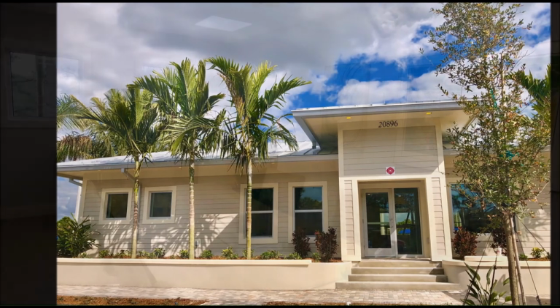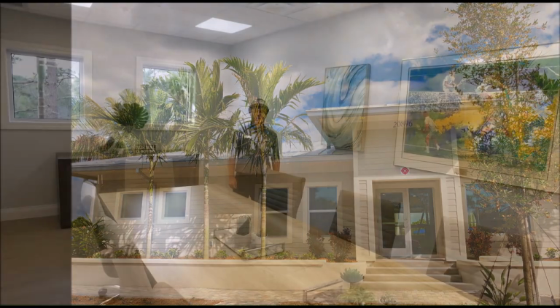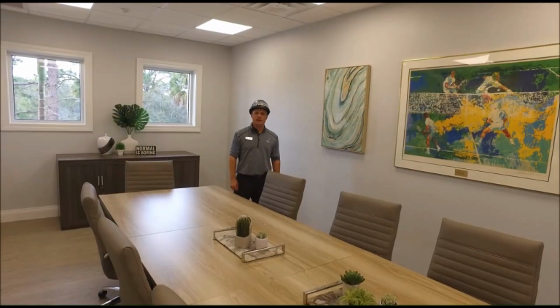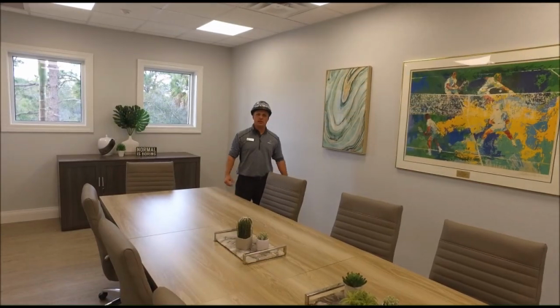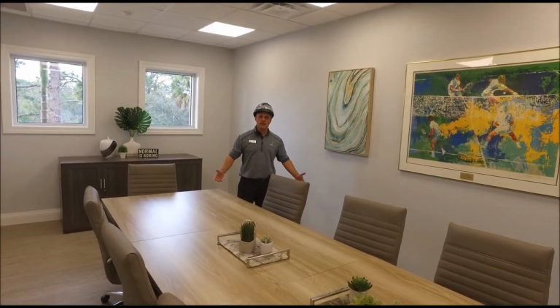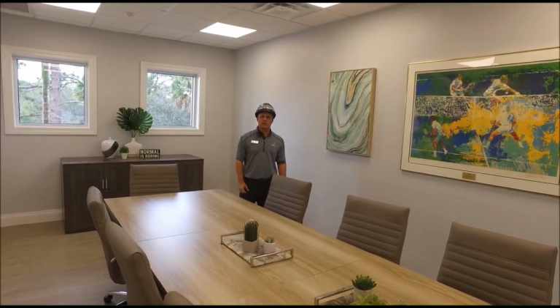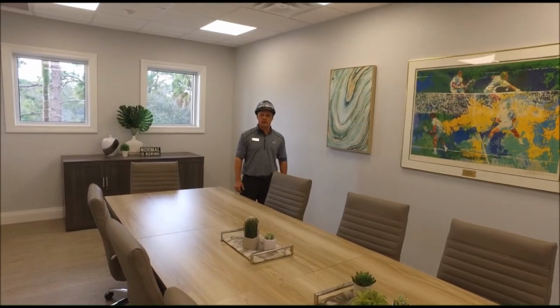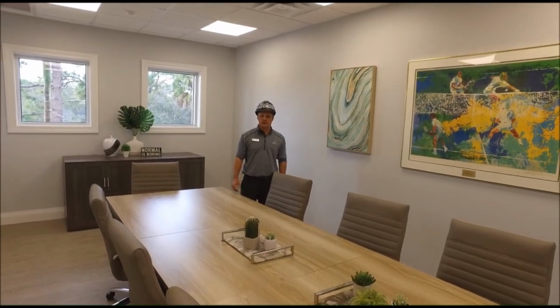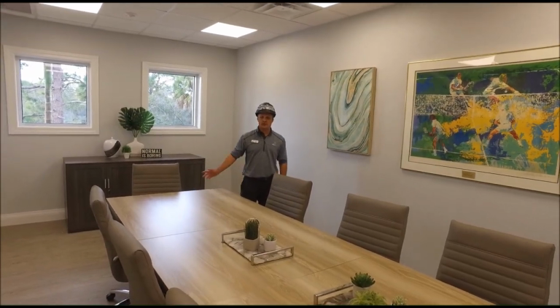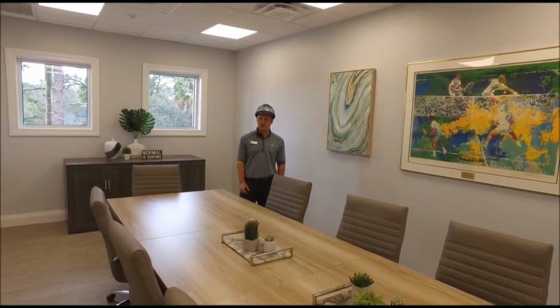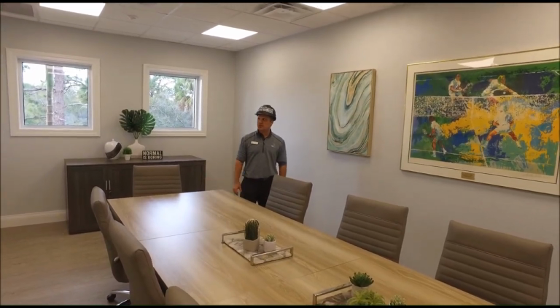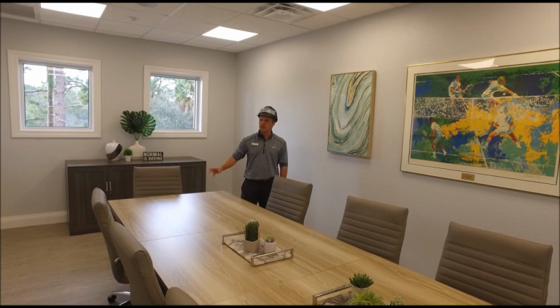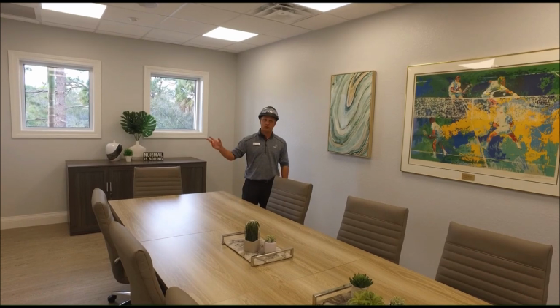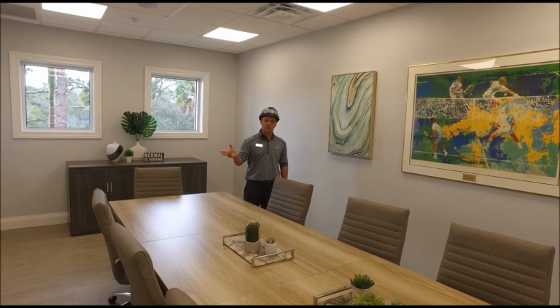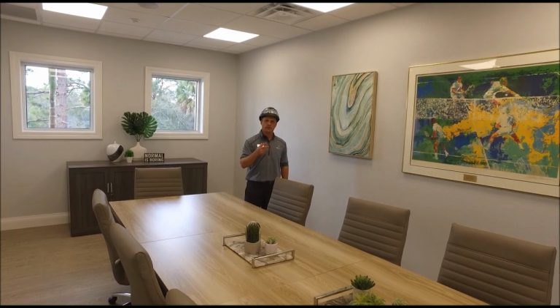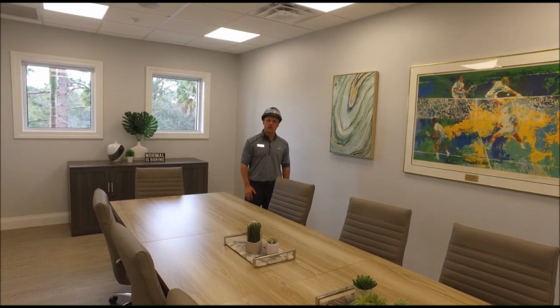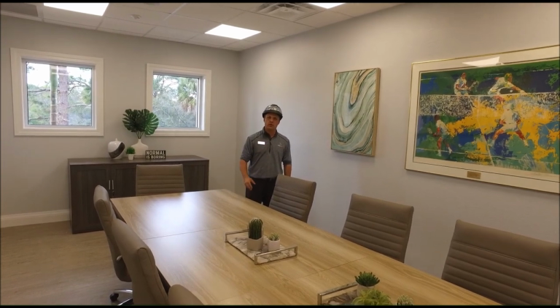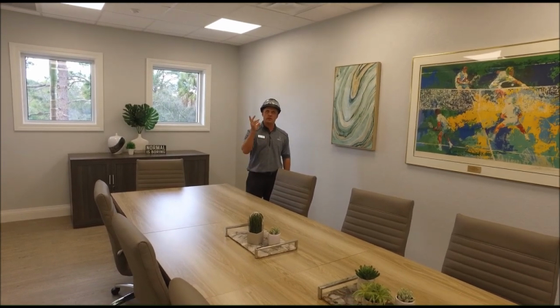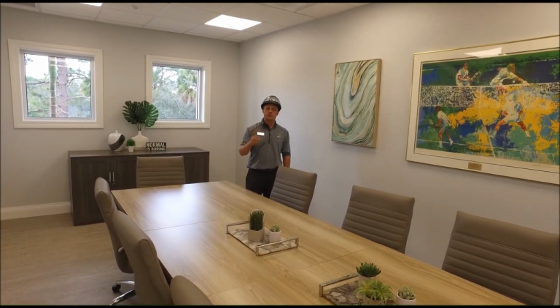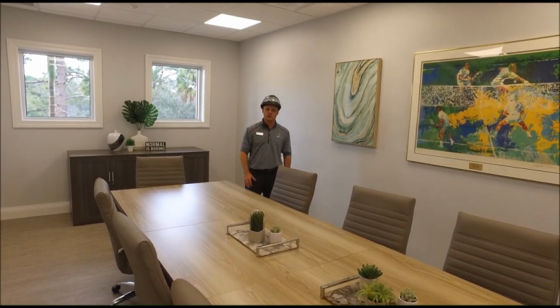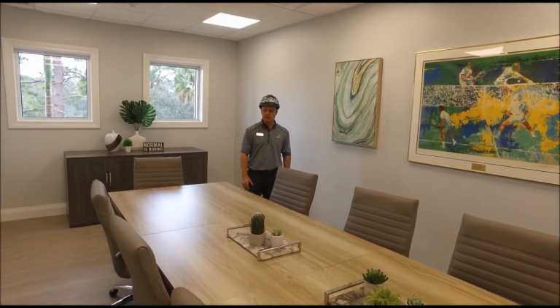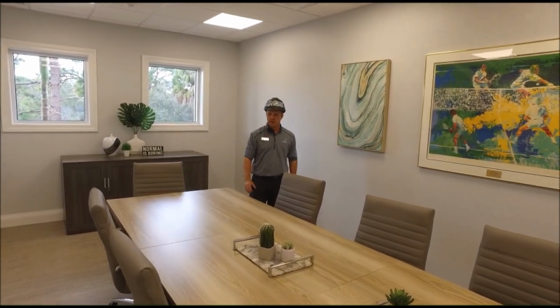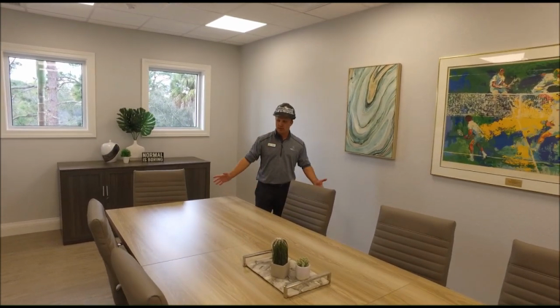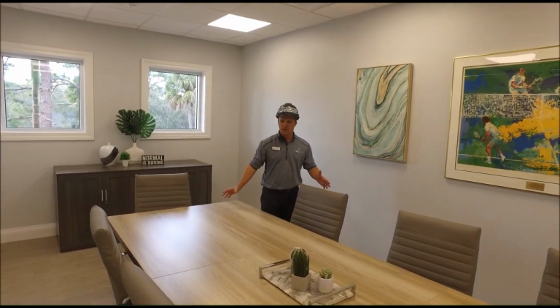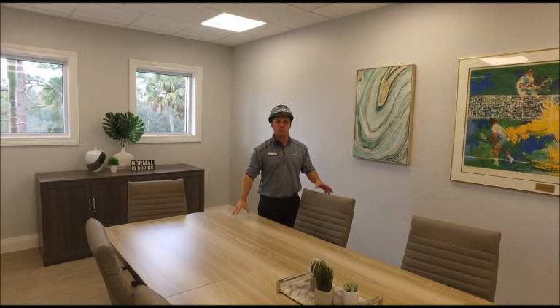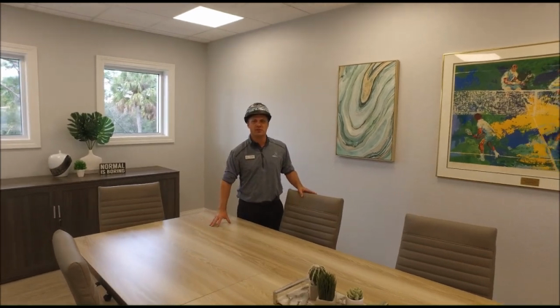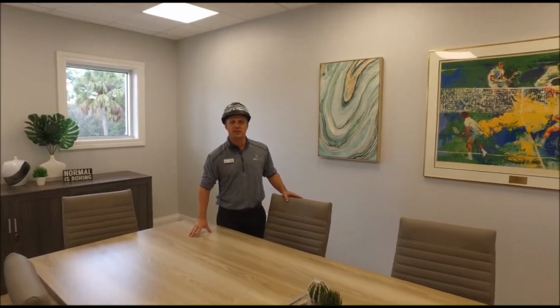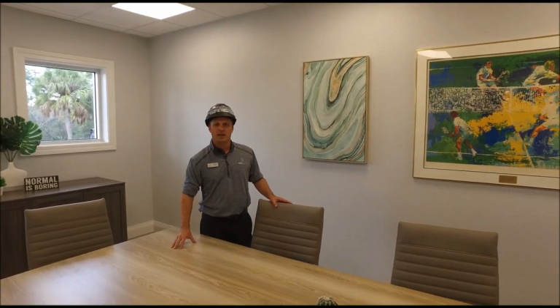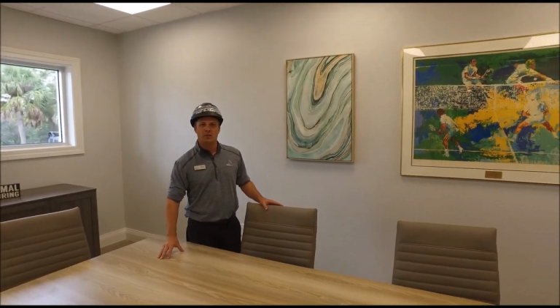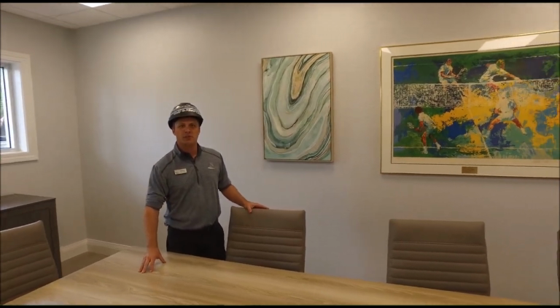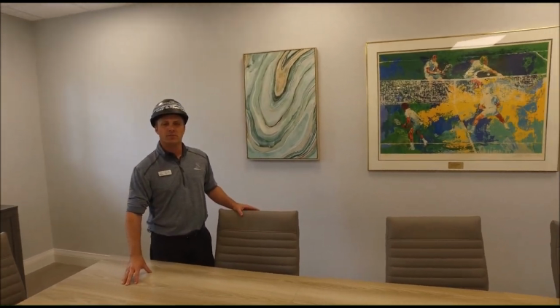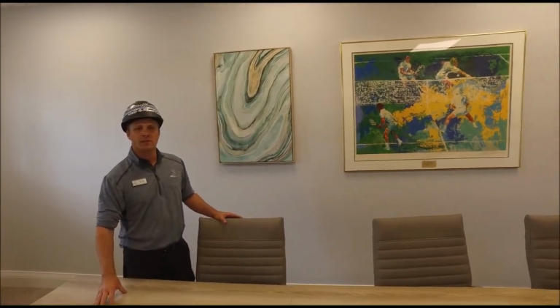We're here at the courtside room, just finishing up some last details. We're starting to bring in some artwork, all the audio visuals are put in place, some of the furniture pieces are in, and we're finishing up the last details.